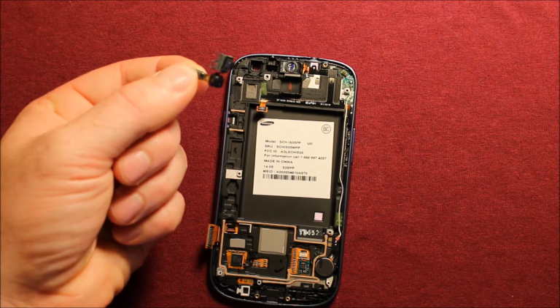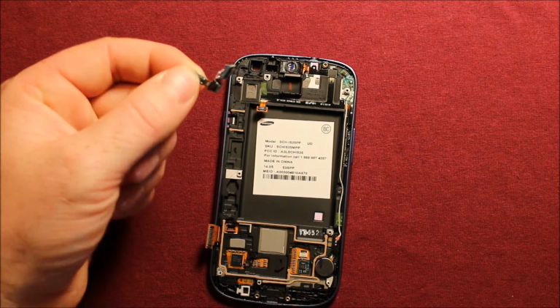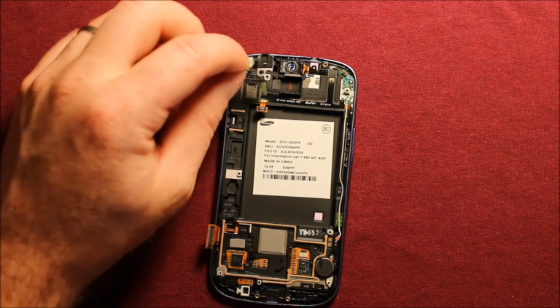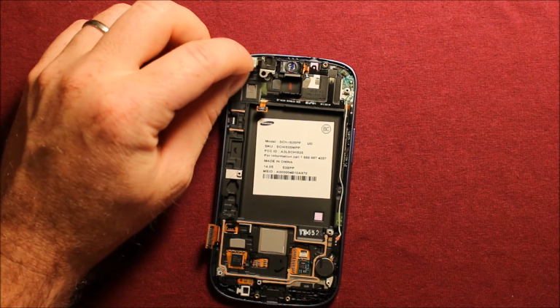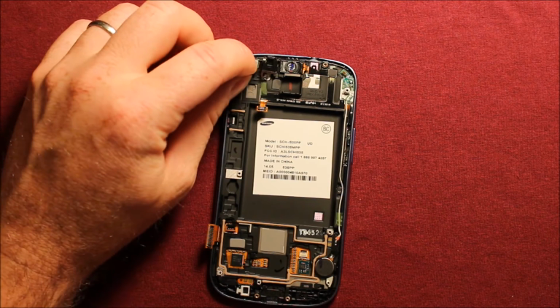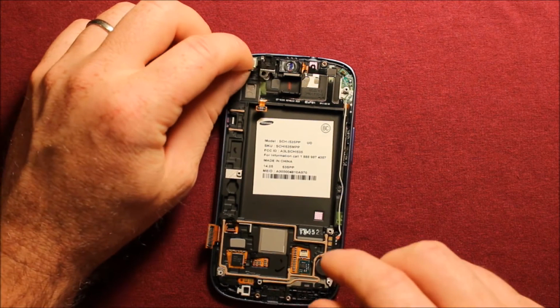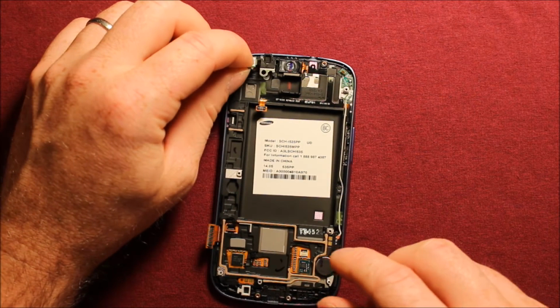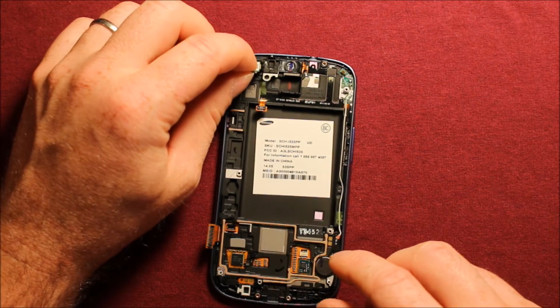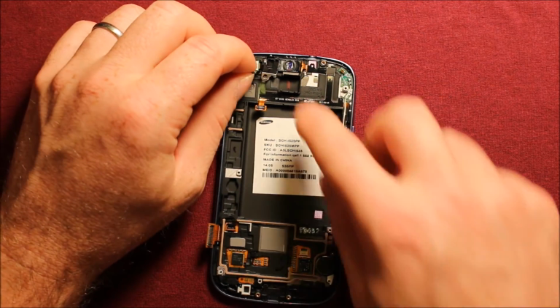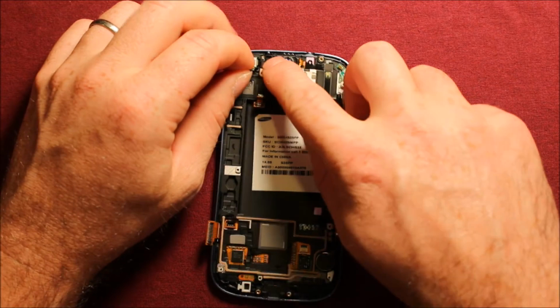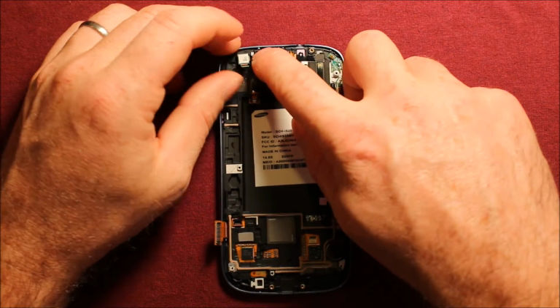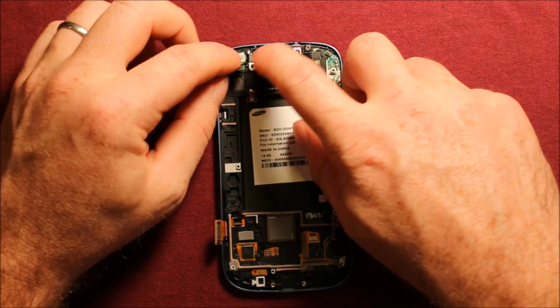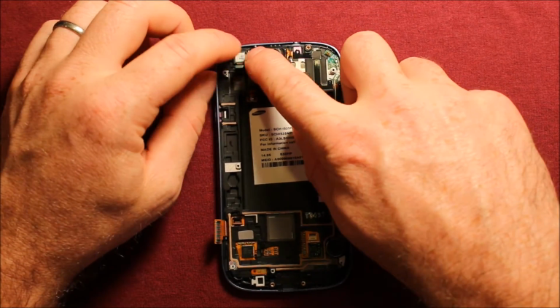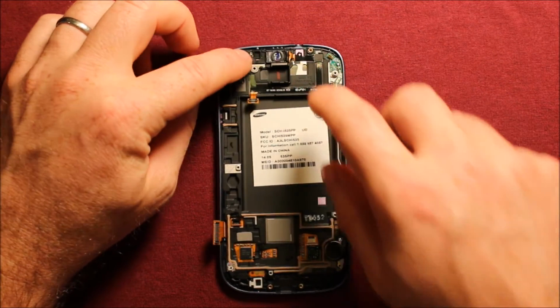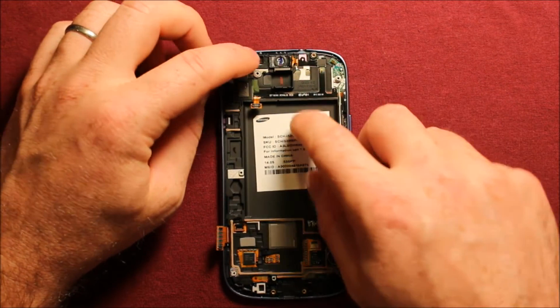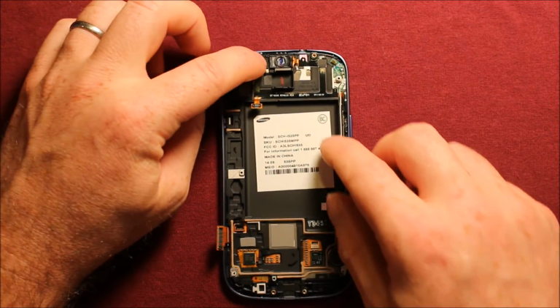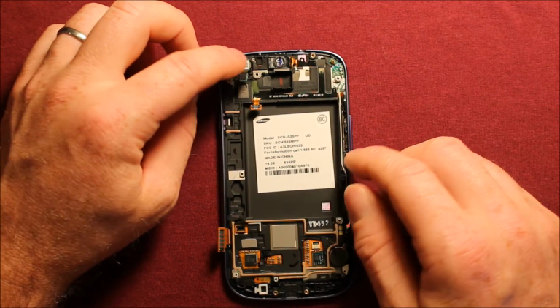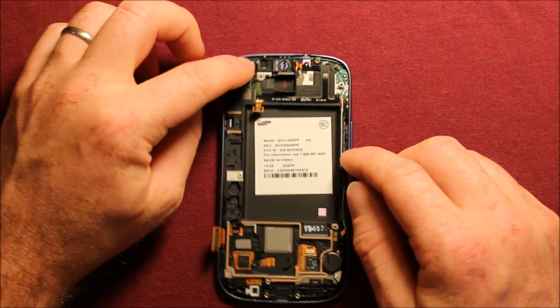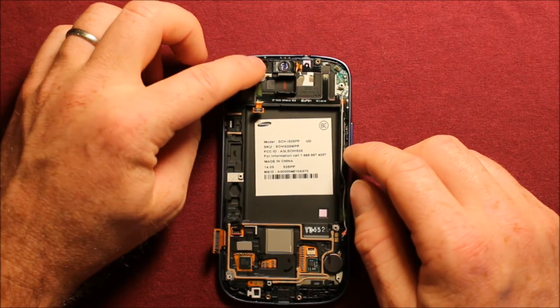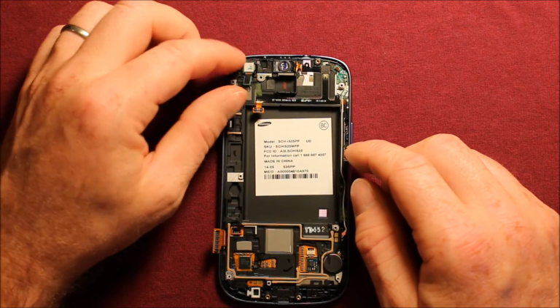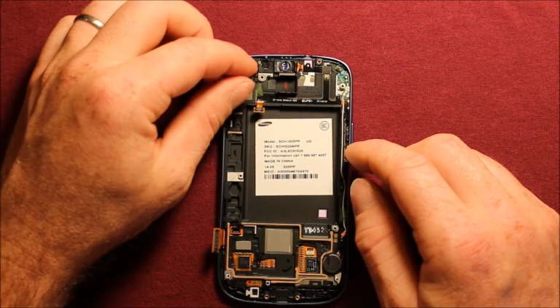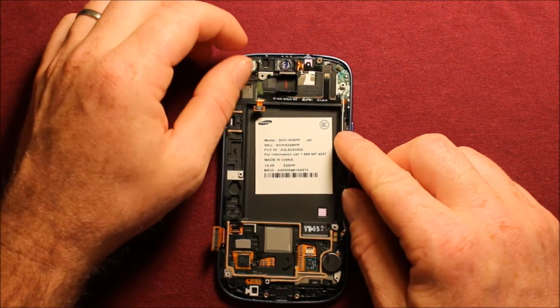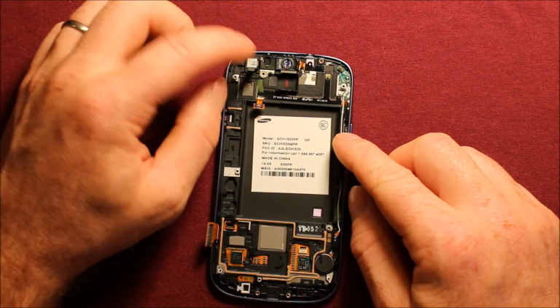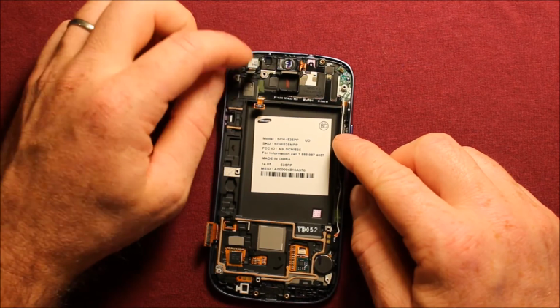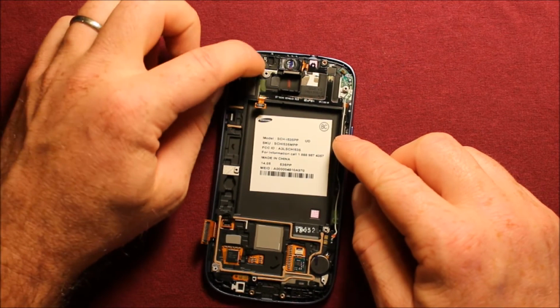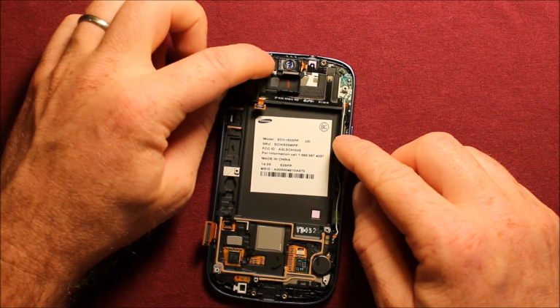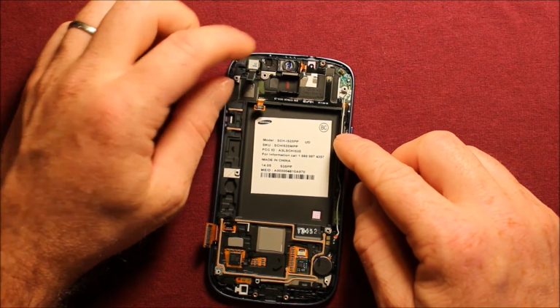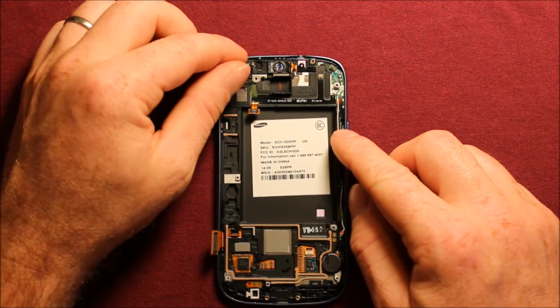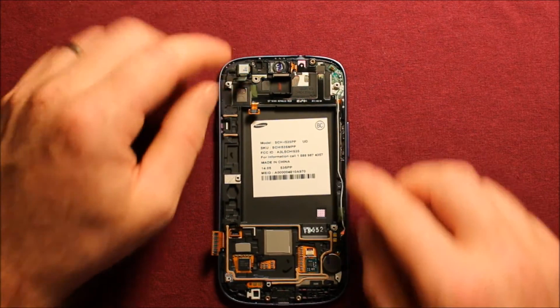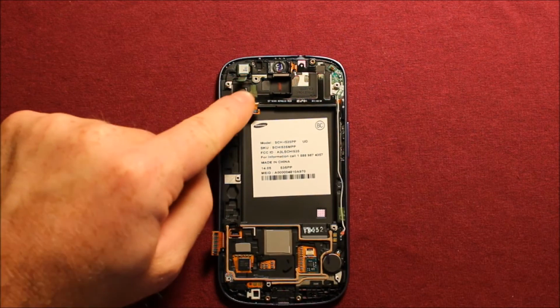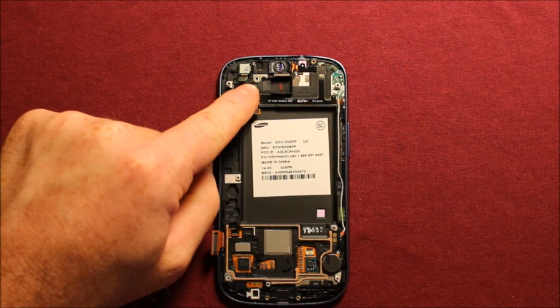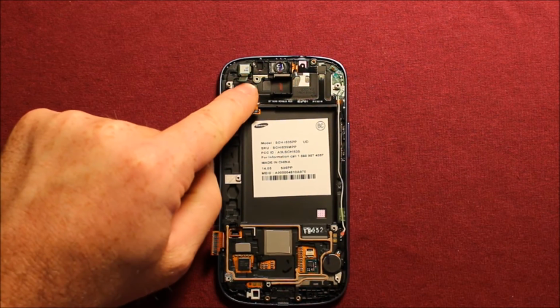So to reinstall, what you need to do is set them in the holes where they go. They kind of have to go in individually and together at the same time, sort of, because they have two individual holes. Then put your screw back in.